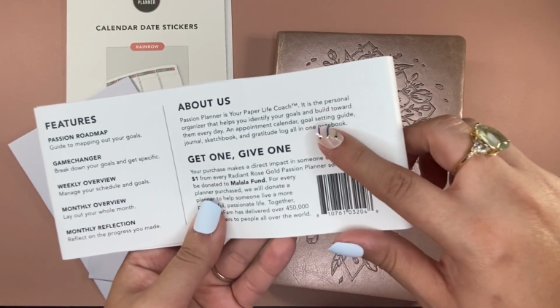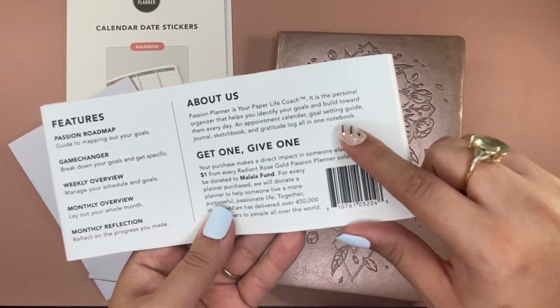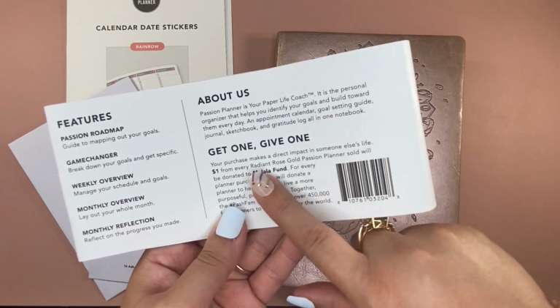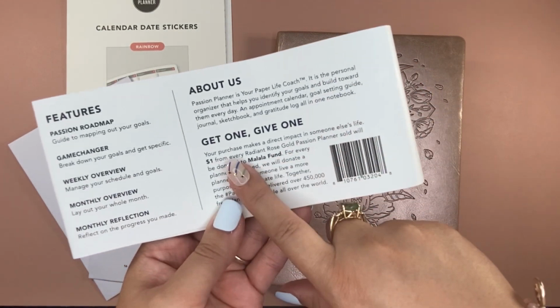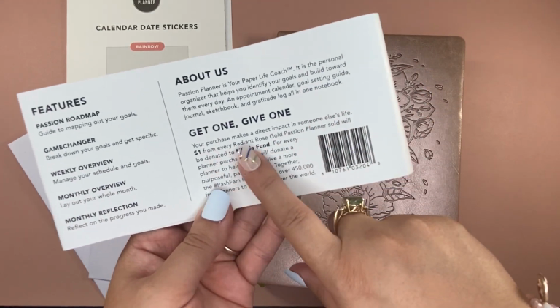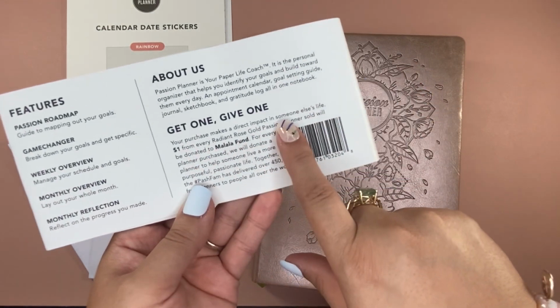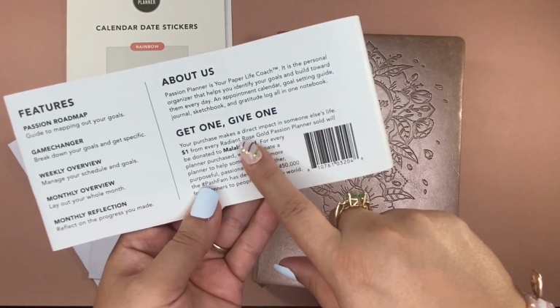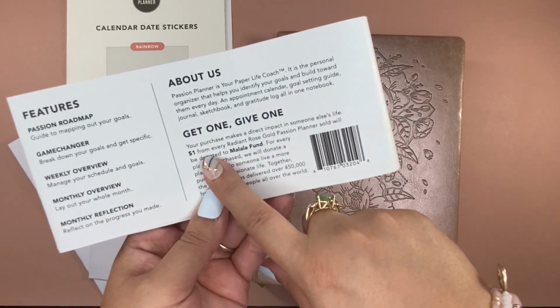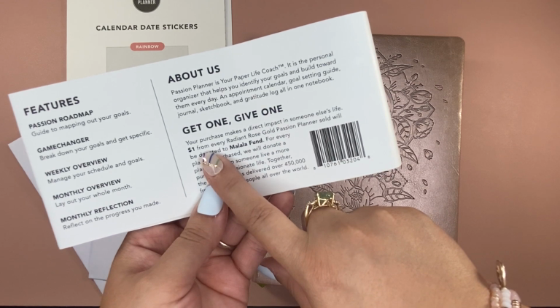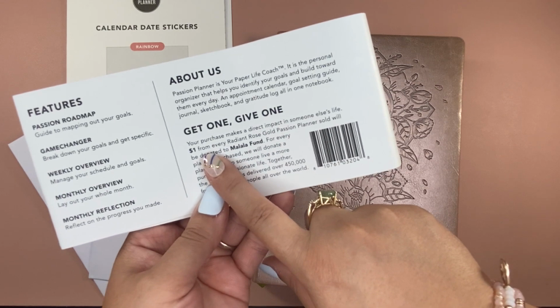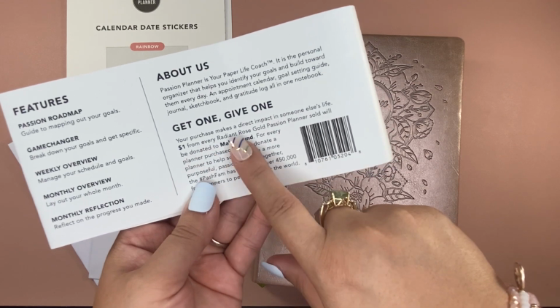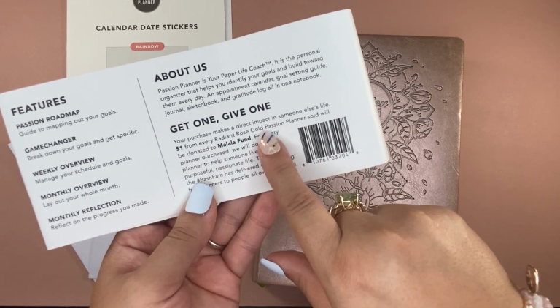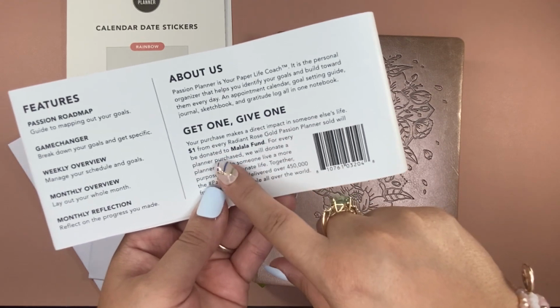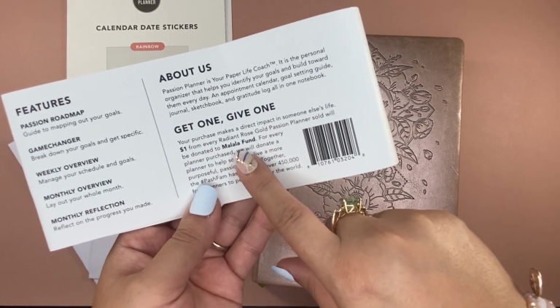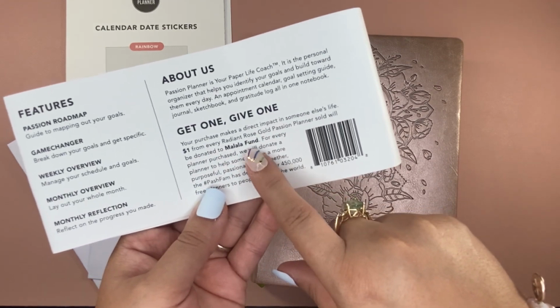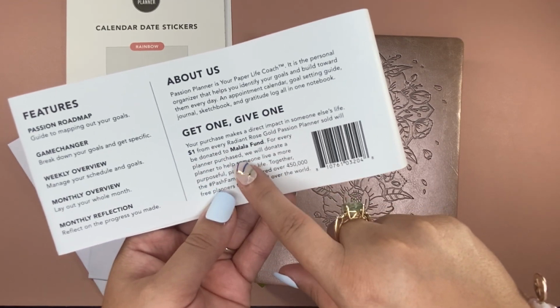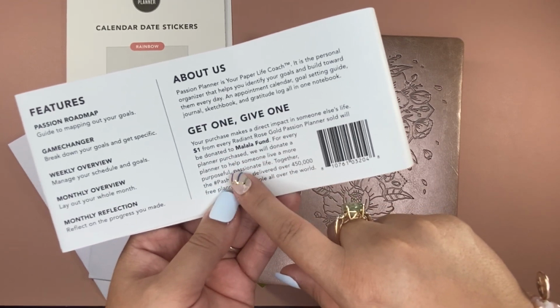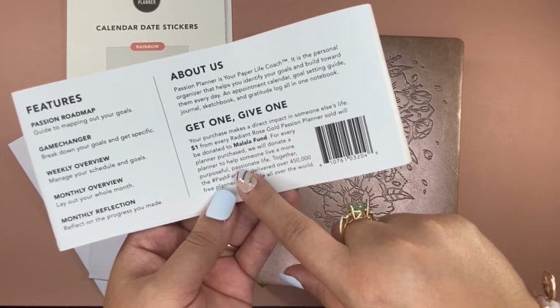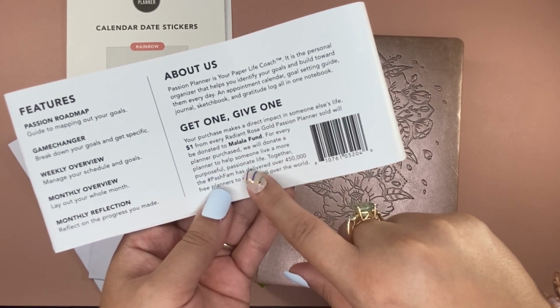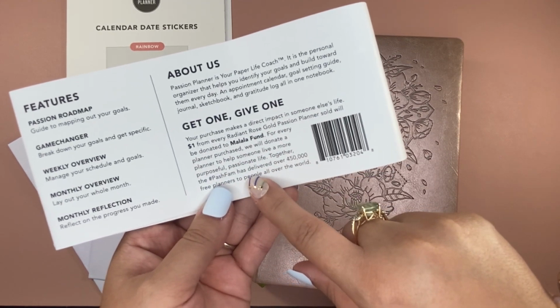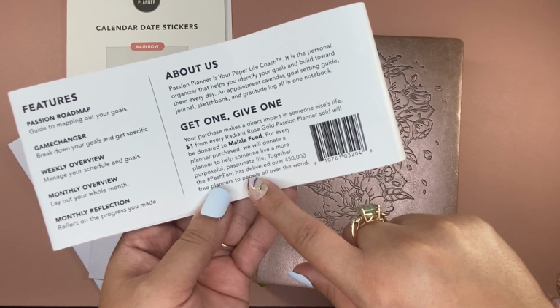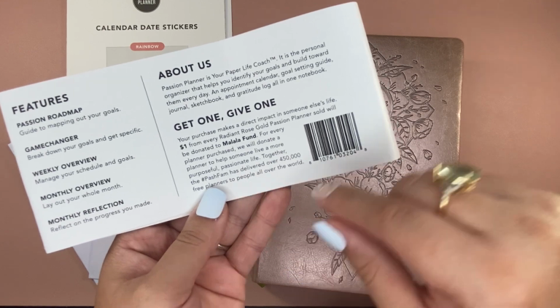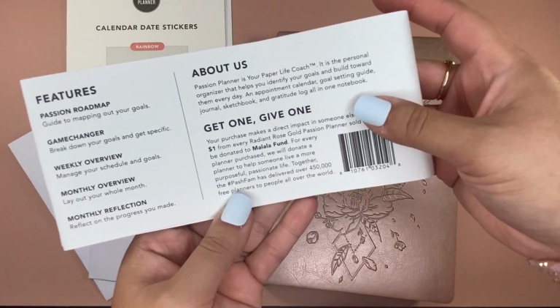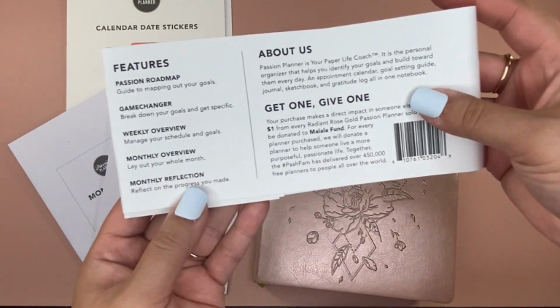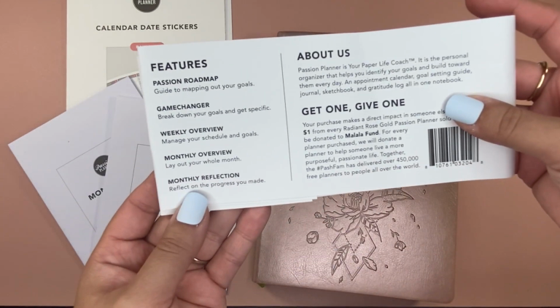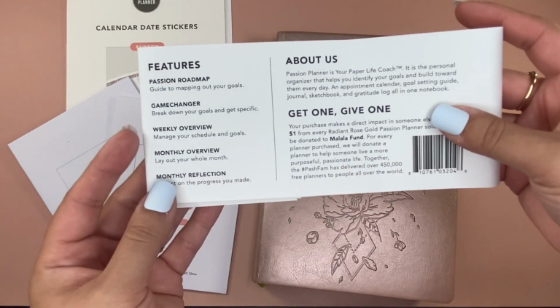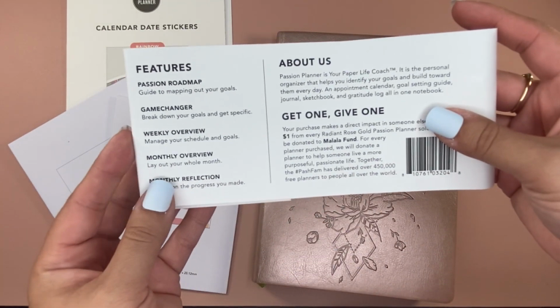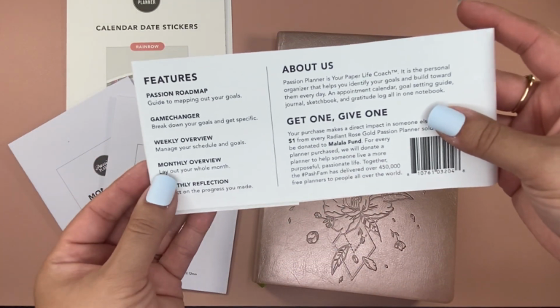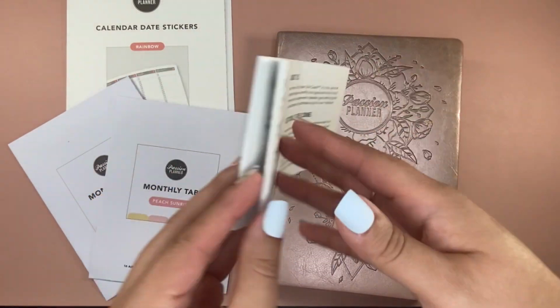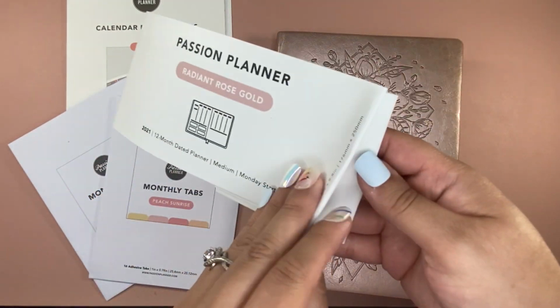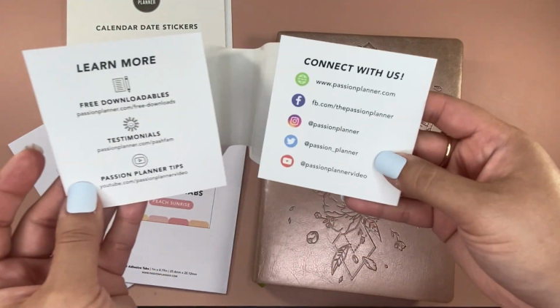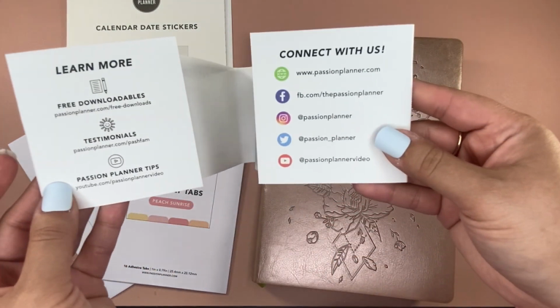It gives you that right there — if you purchase, it makes a direct impact in somebody else's life. The Radiant Rose Gold specifically is donated to the Malayla Fund. Every planner has a different cause, so definitely go check it out and do some research.